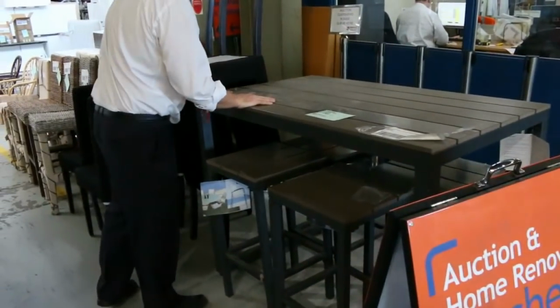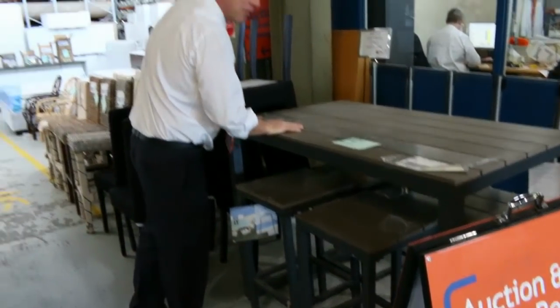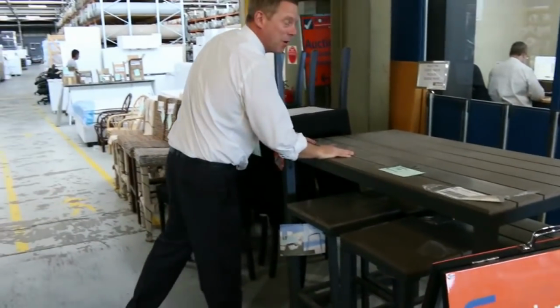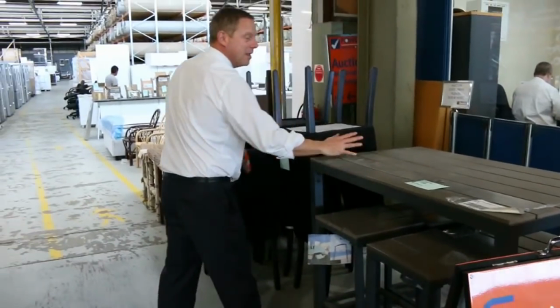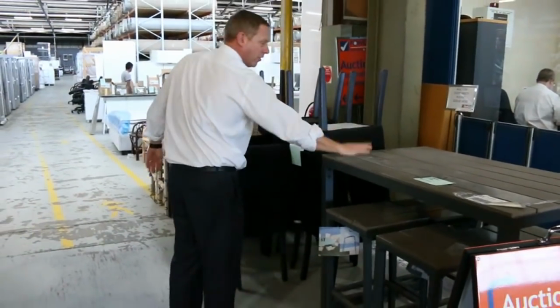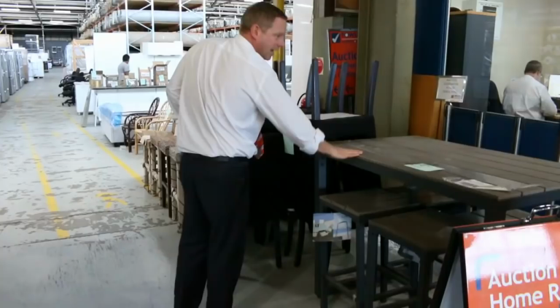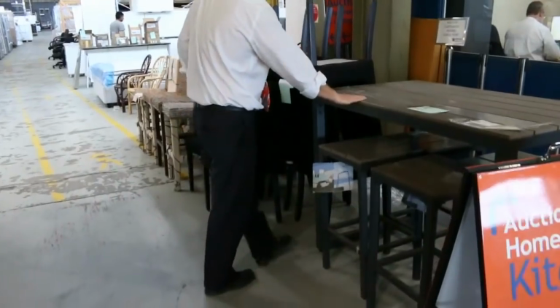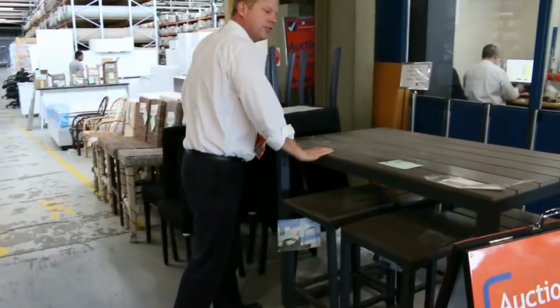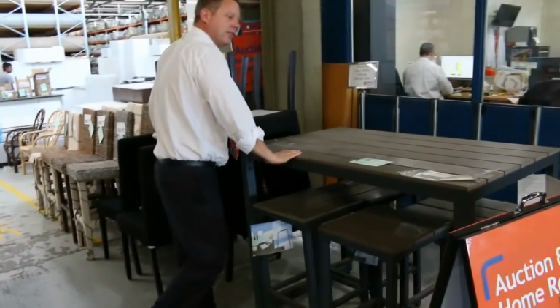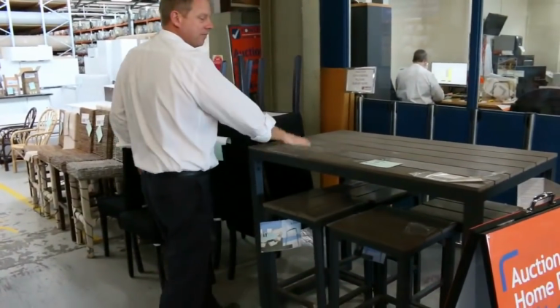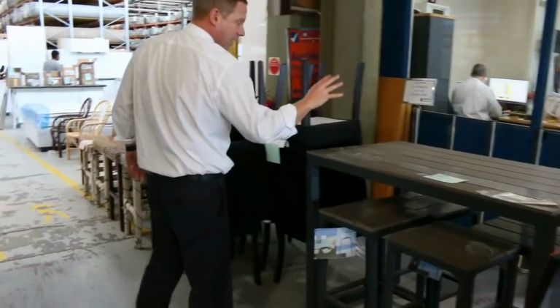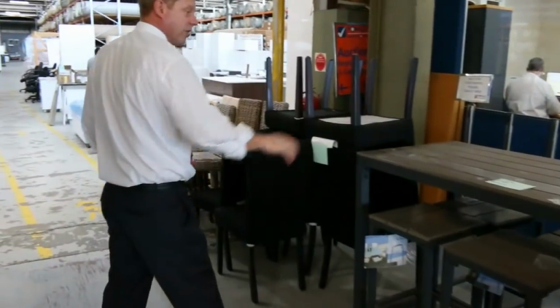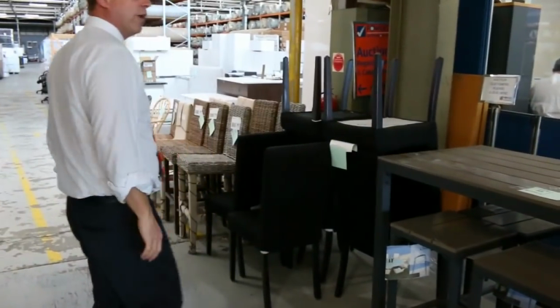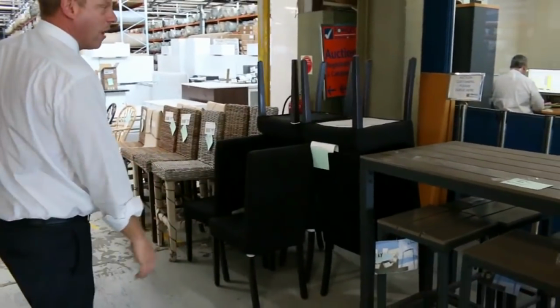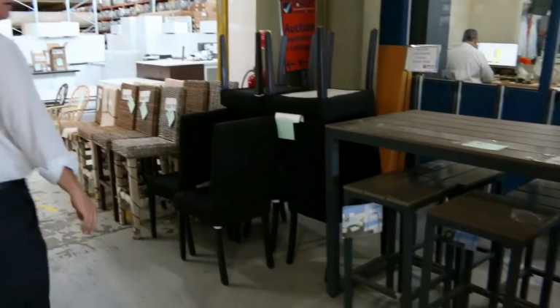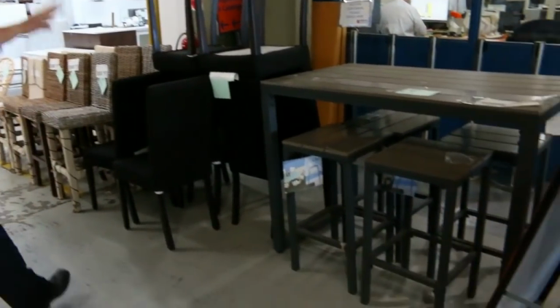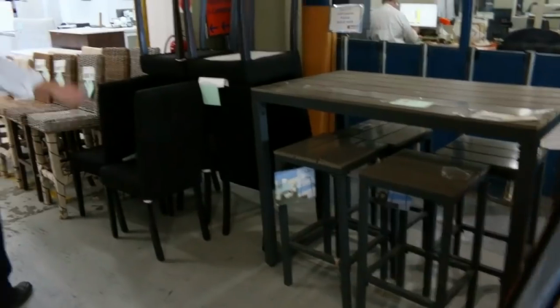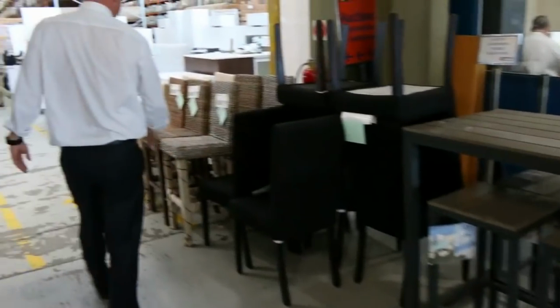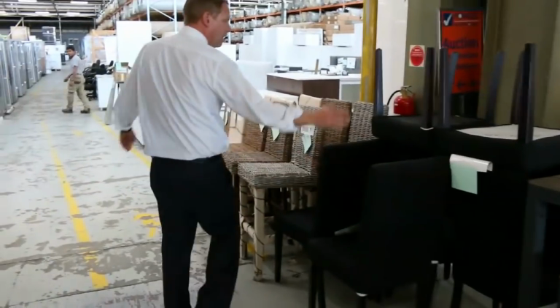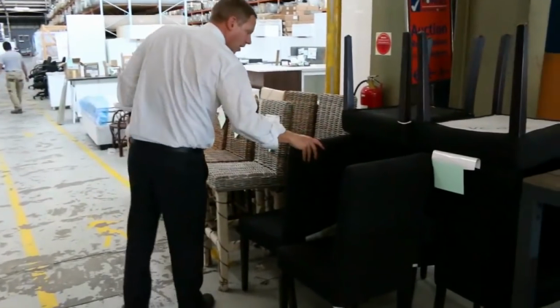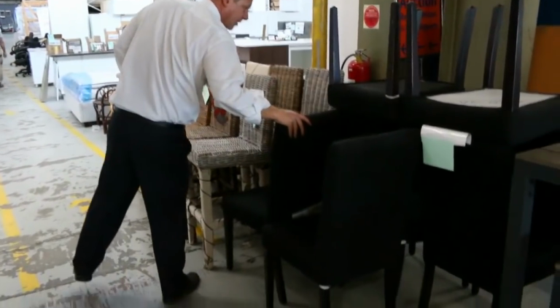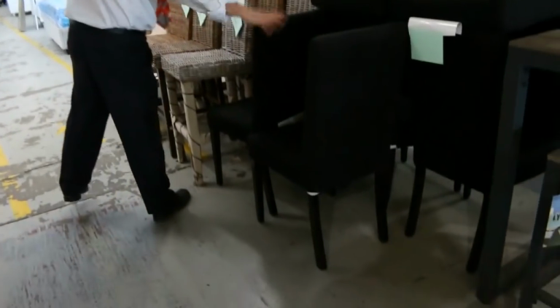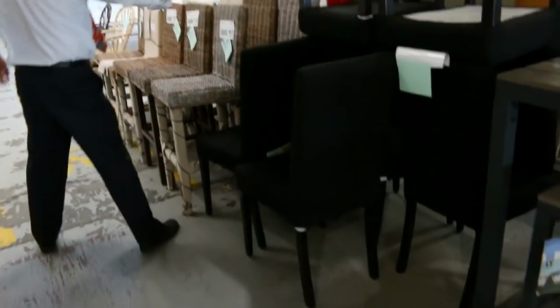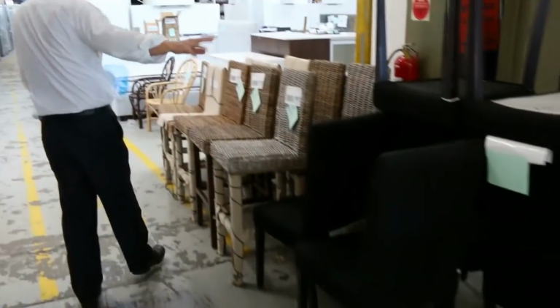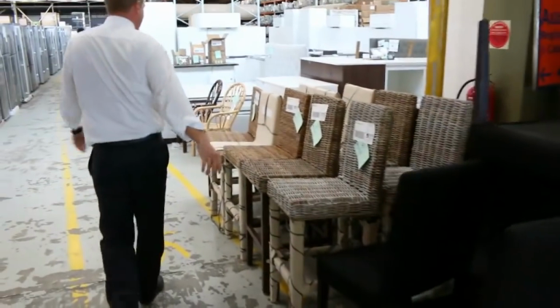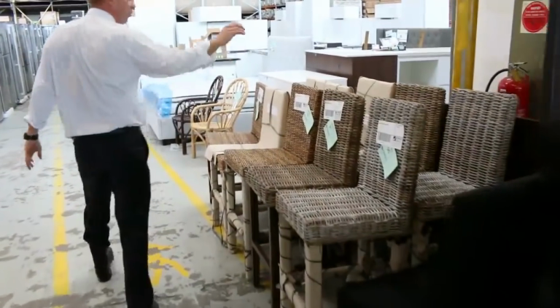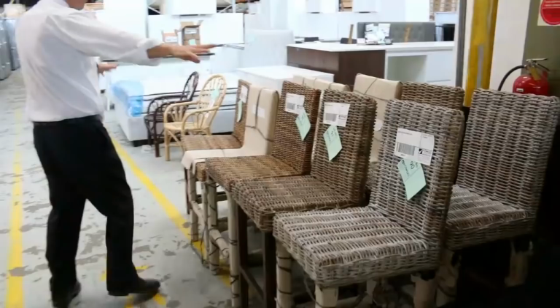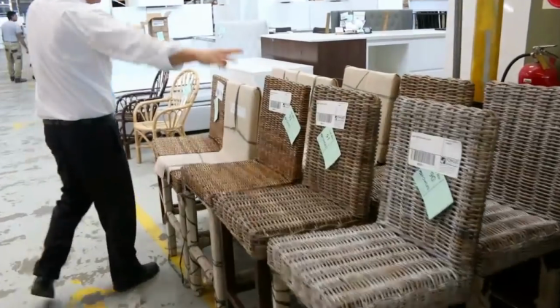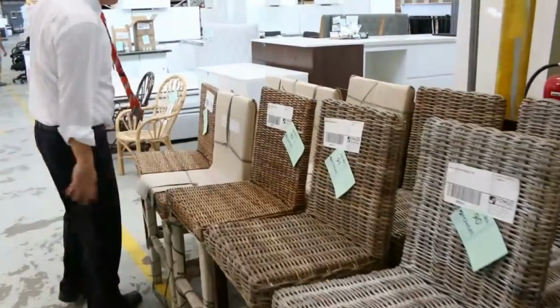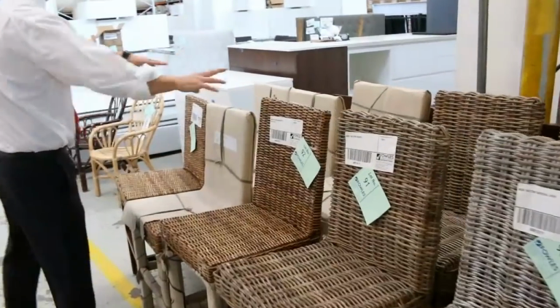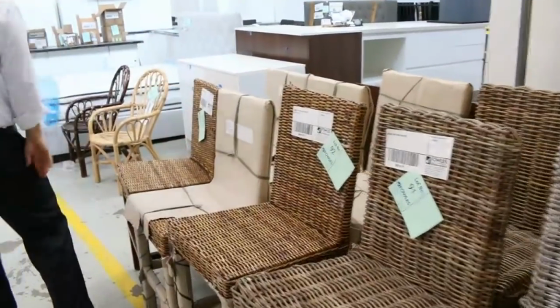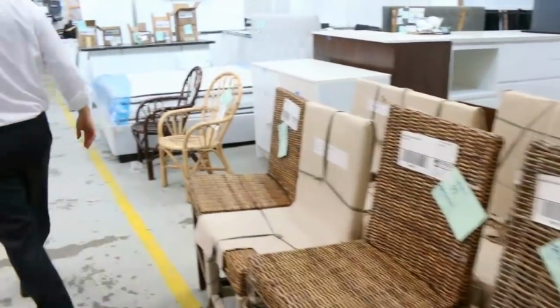This one here, just in time for the nice weather — lot 88, the high dining setting. Nice looking unit, we'll get that going for $100 tomorrow, so that'll be a nice setup for someone. Some dining chairs there, dollar a shot, and all these bits and pieces here I'll get going for five dollars a shot.